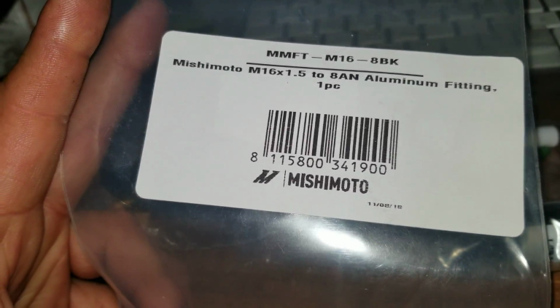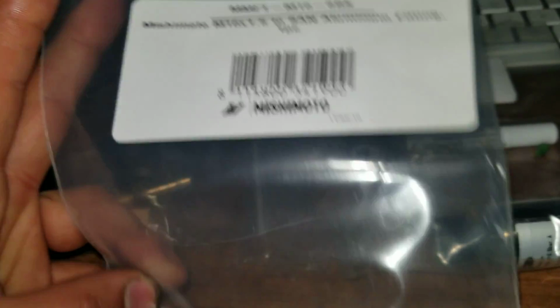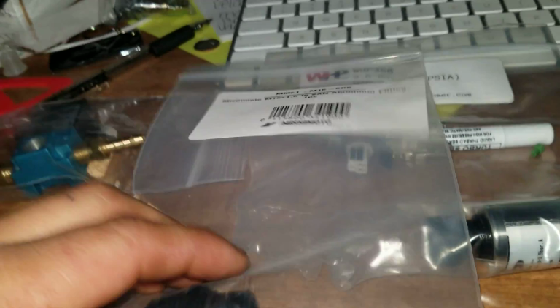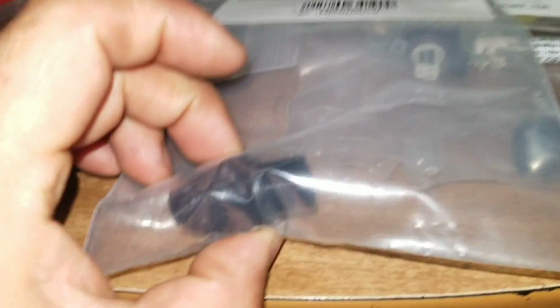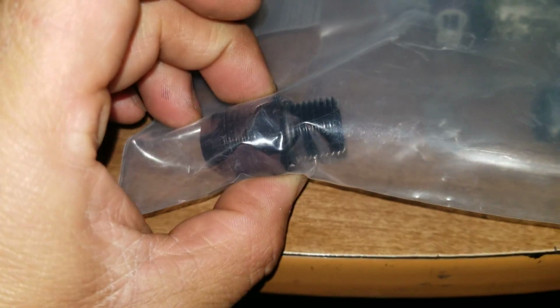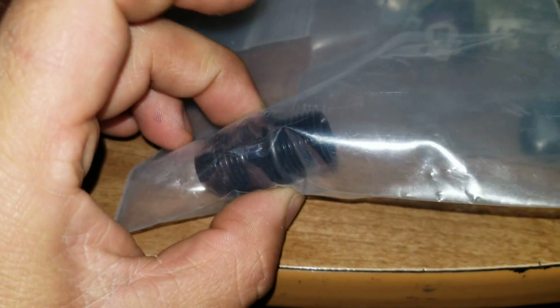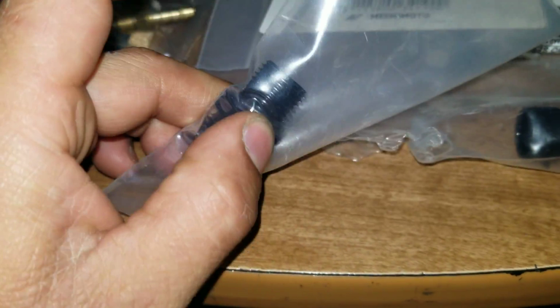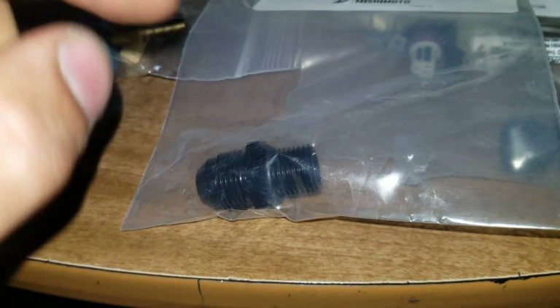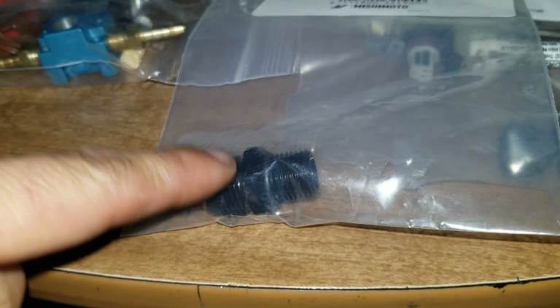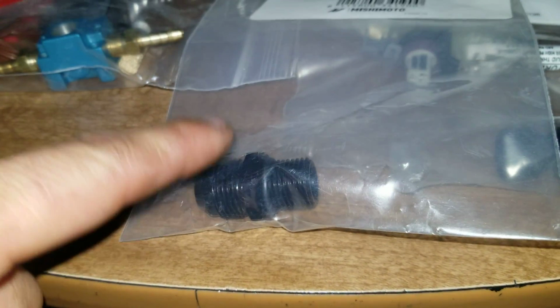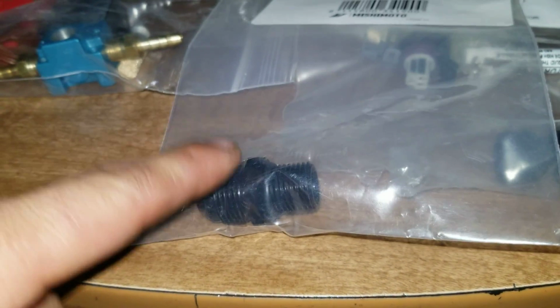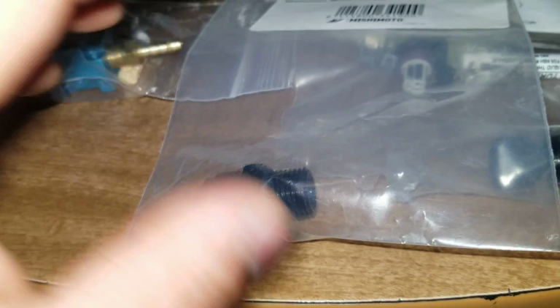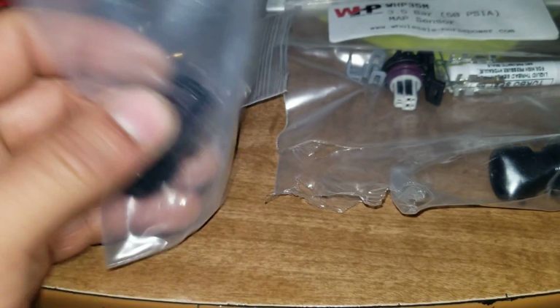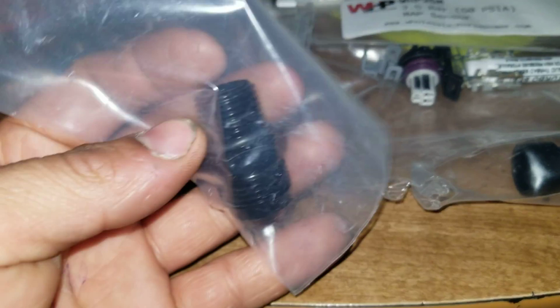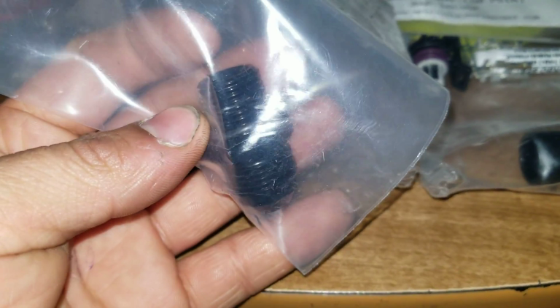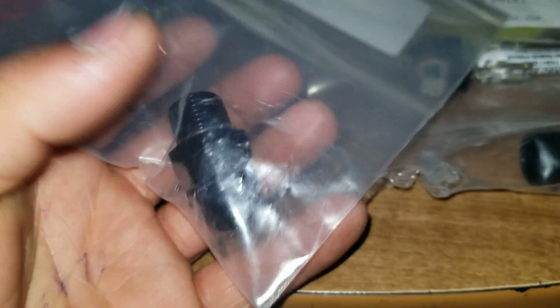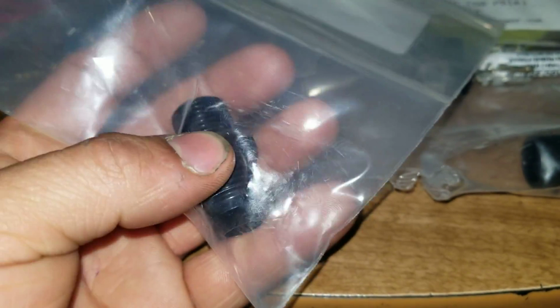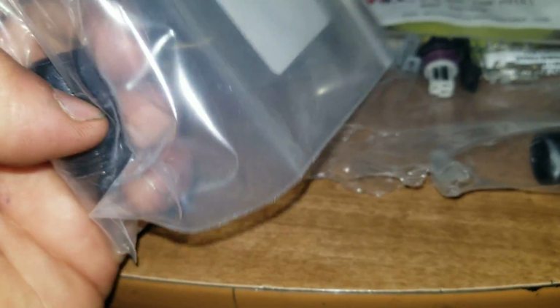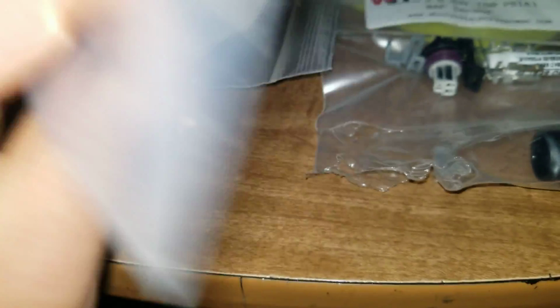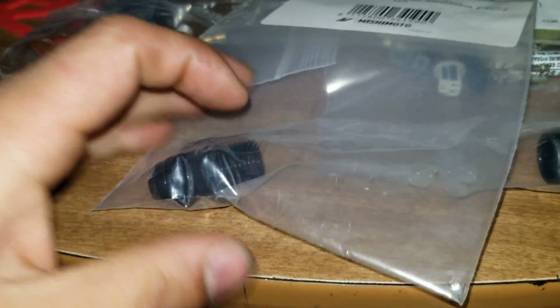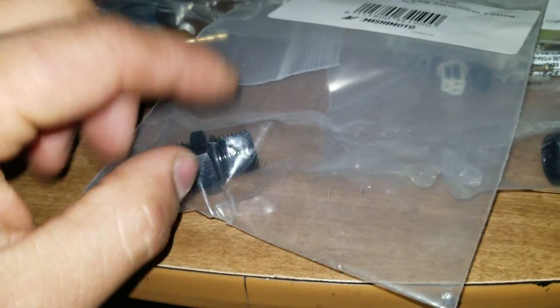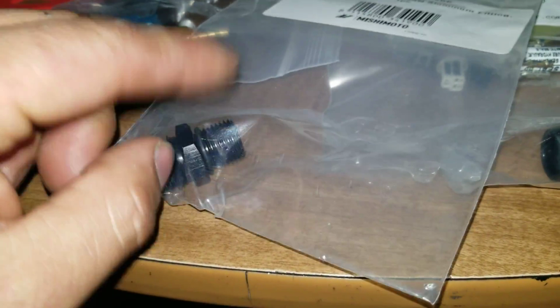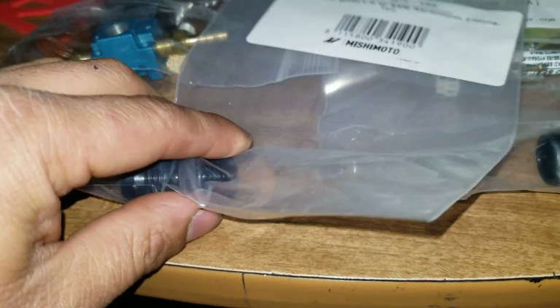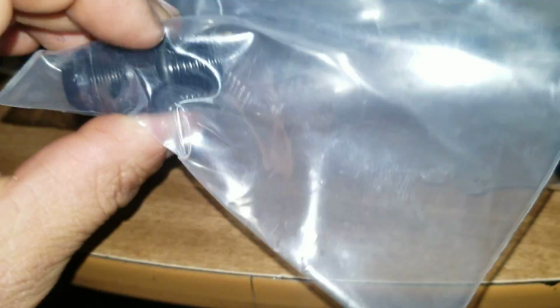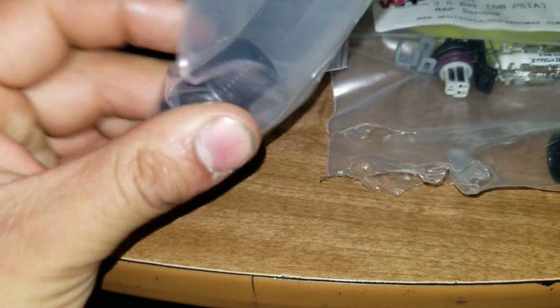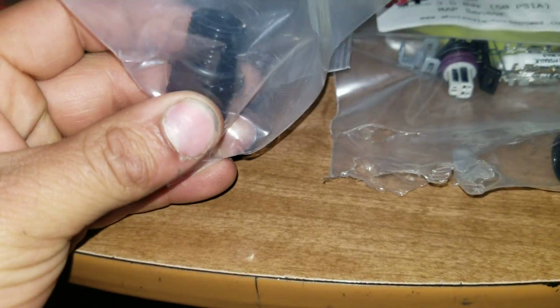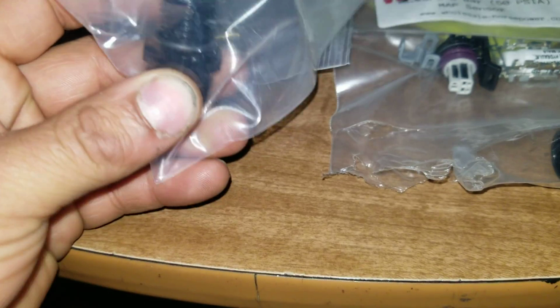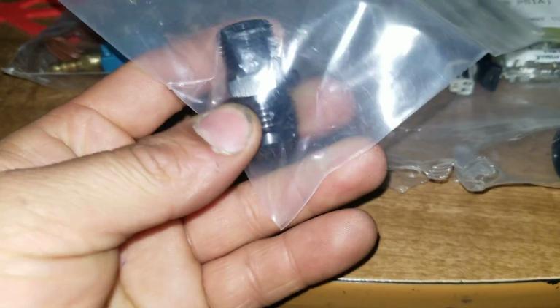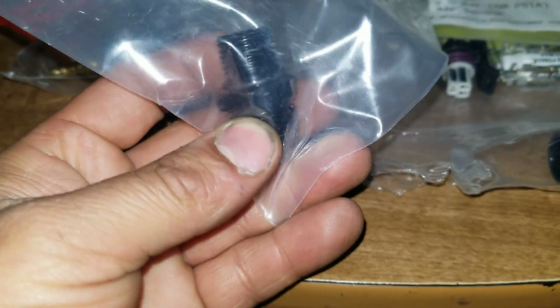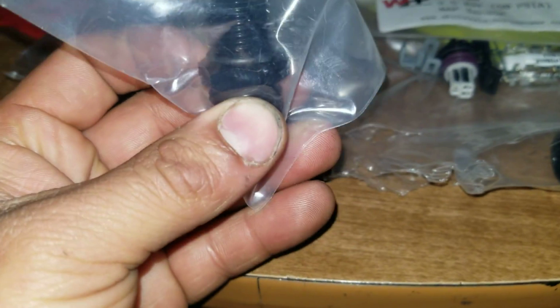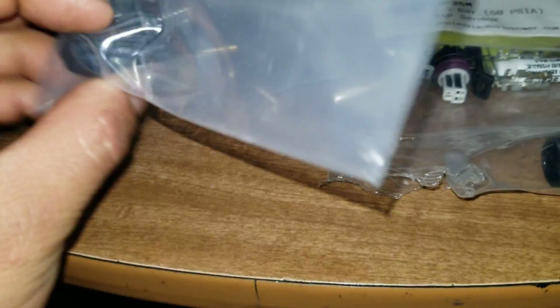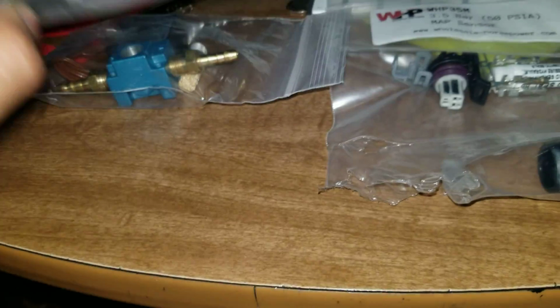Here's the AN8 fittings for my oil catch can. I've got to do one on each valve cover, so I need two. I ordered these Wednesday and I need to get some feet of steel braided lines and start learning how to do AN fittings.